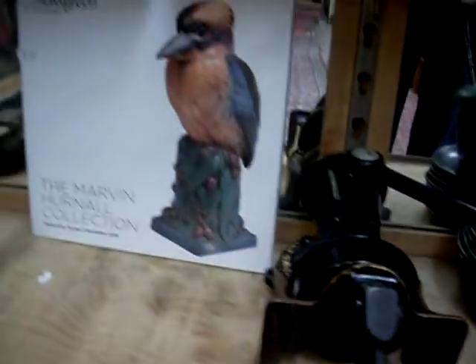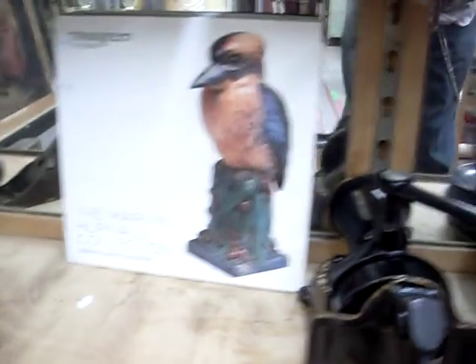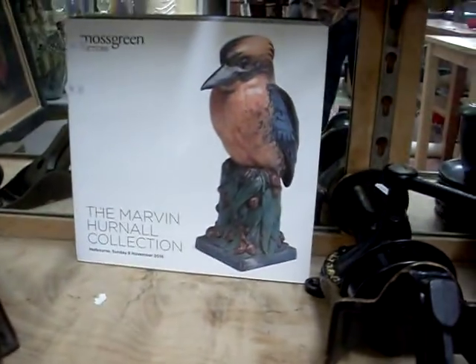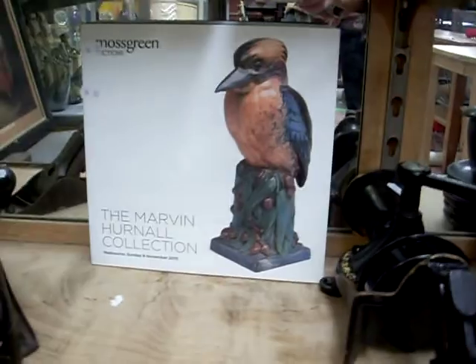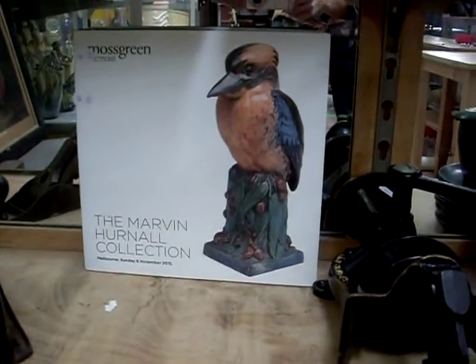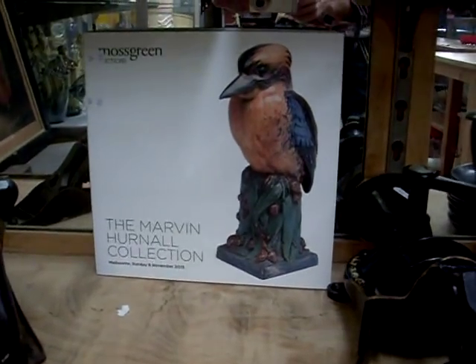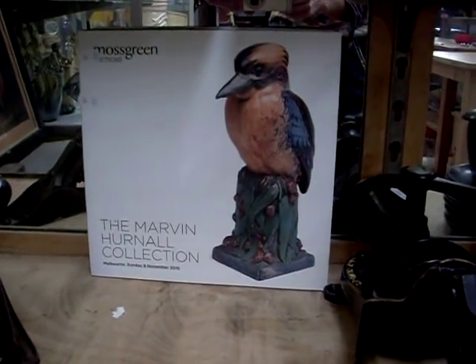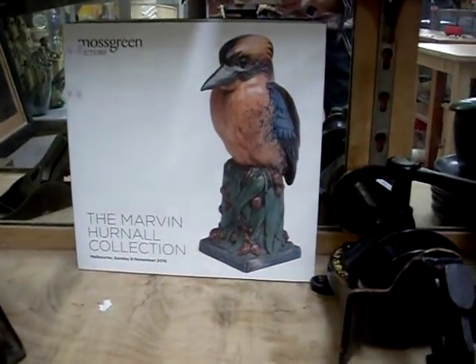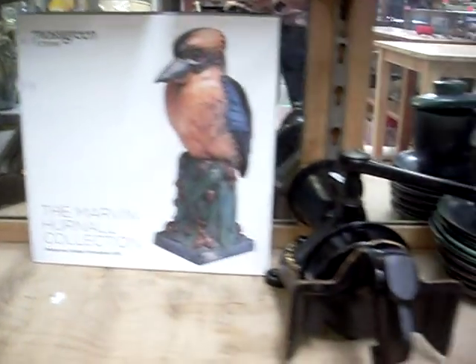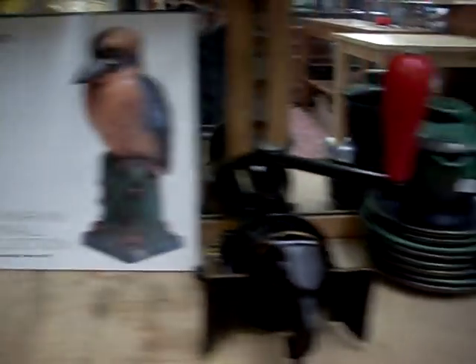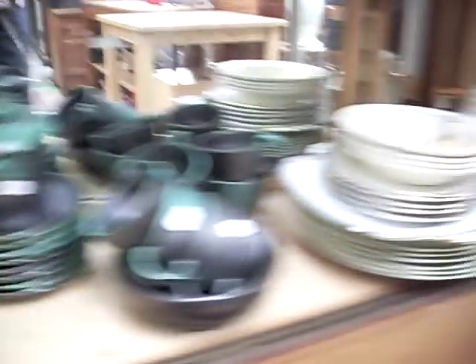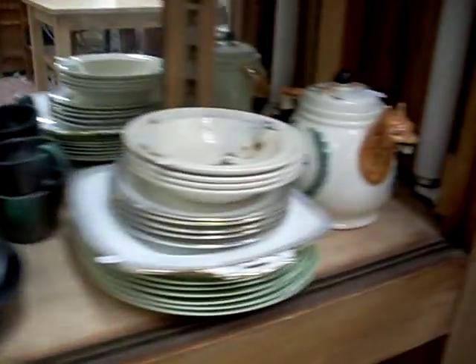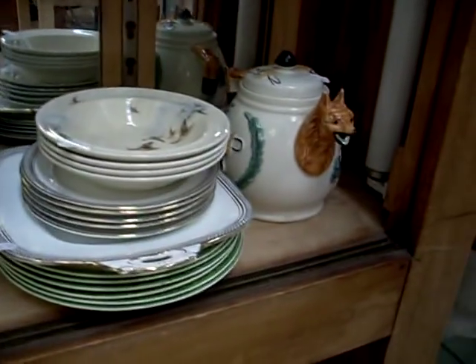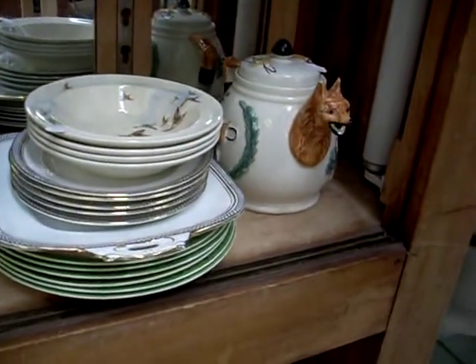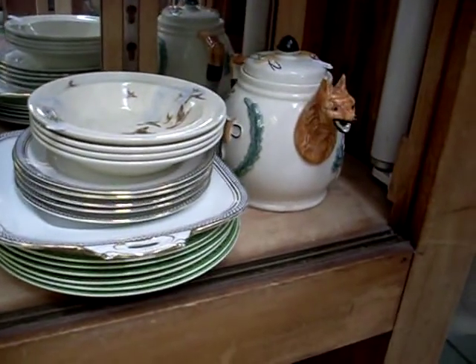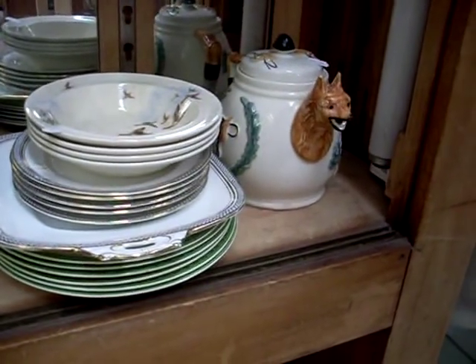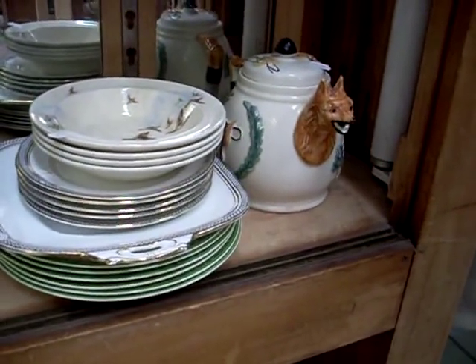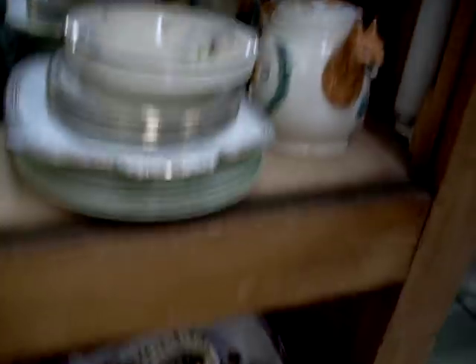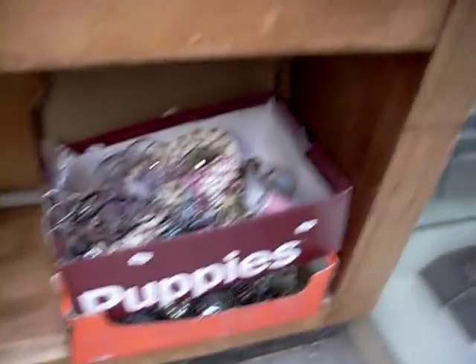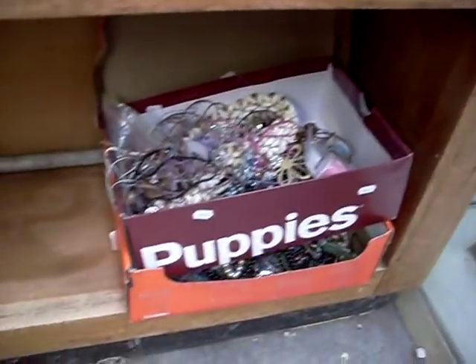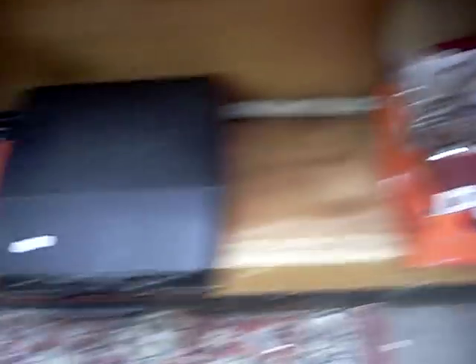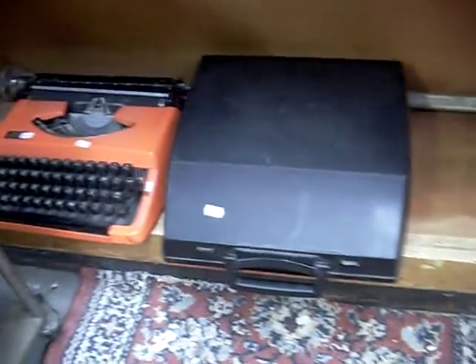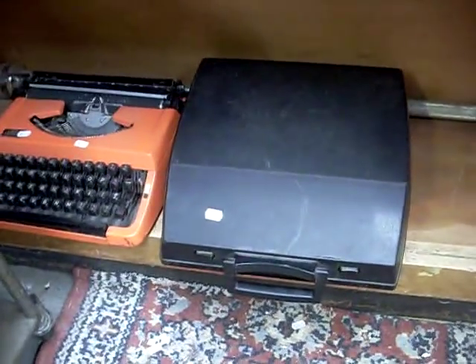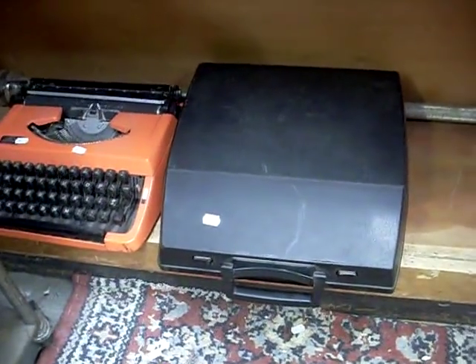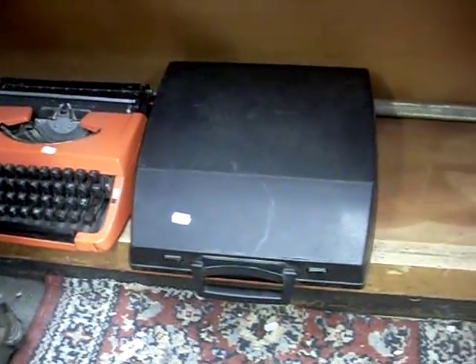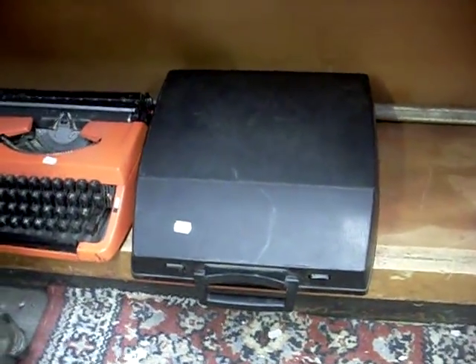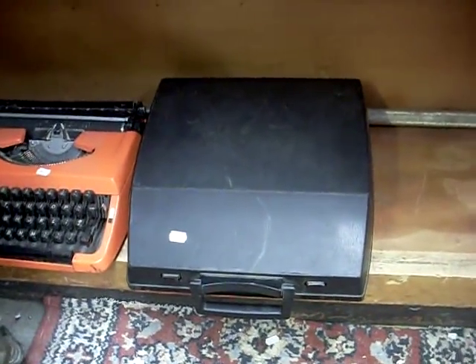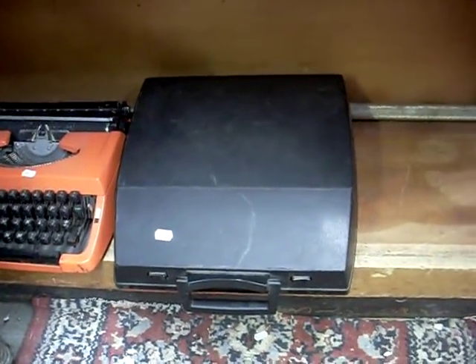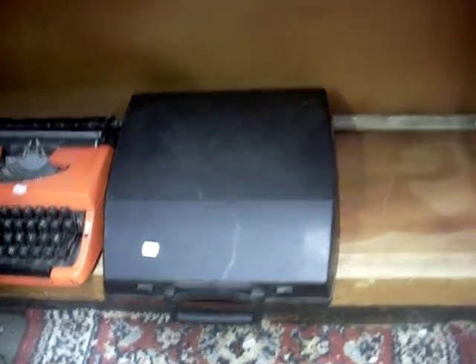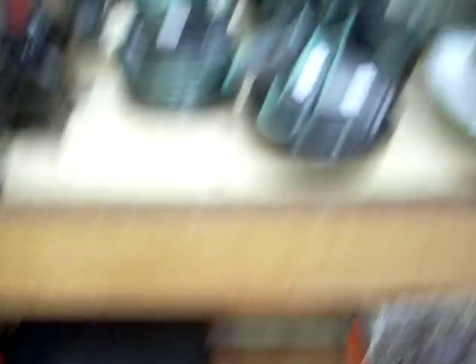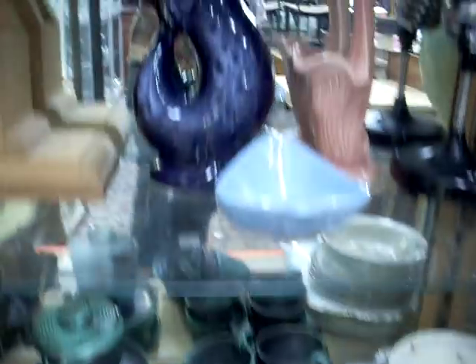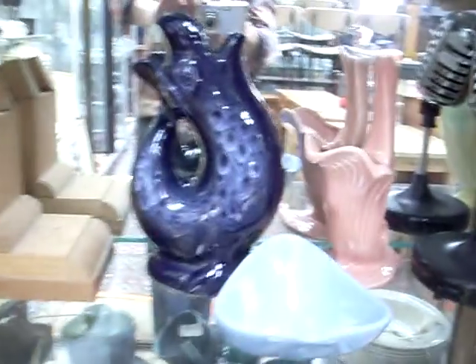Little lot of moss green catalogues including Marvin and Nell connection. Another nice bits of English 1930s. Costume jewellery. Couple of cool orange typewriters — one of them's got Greek keys. There you go.